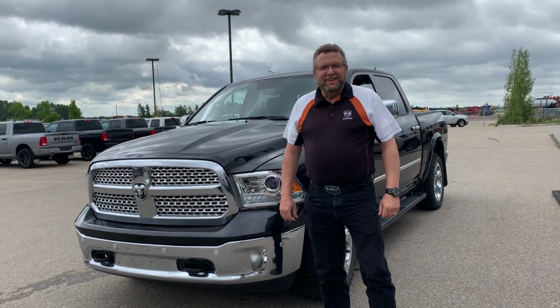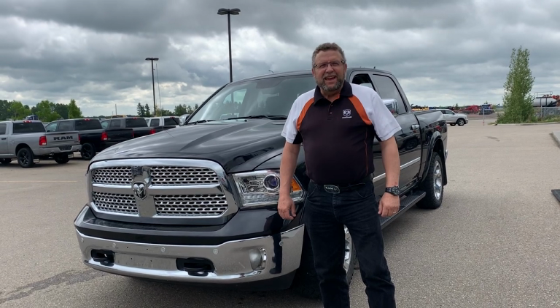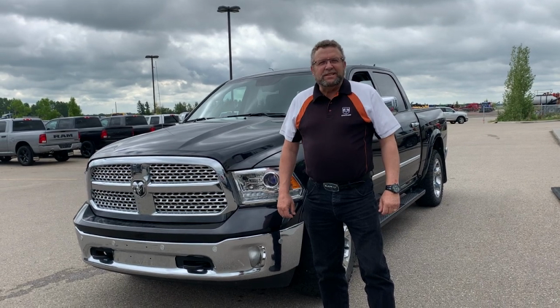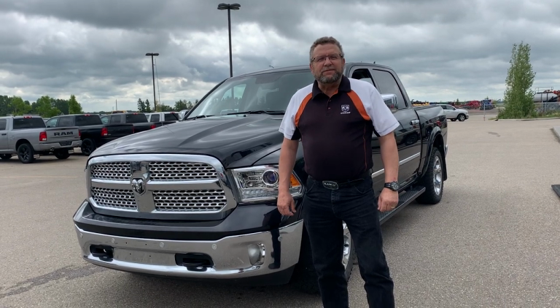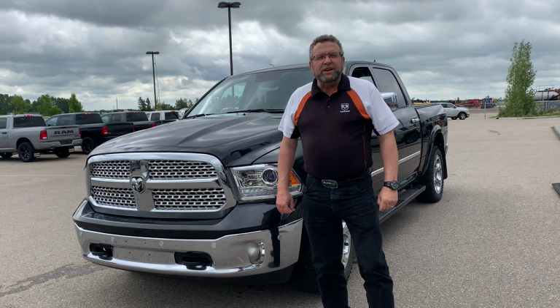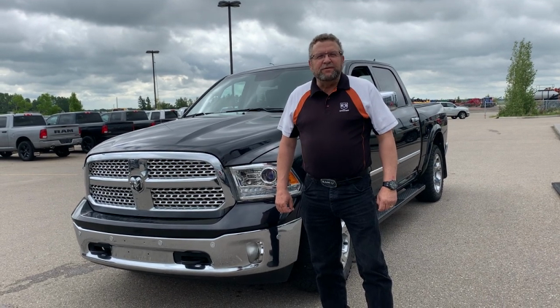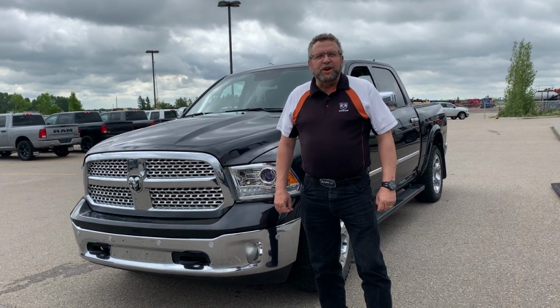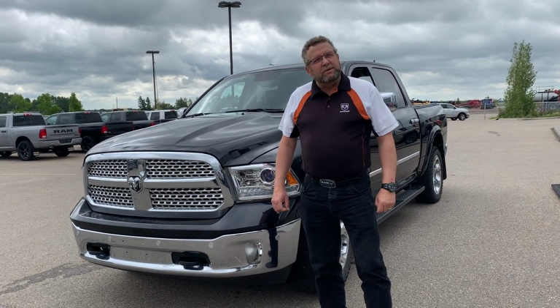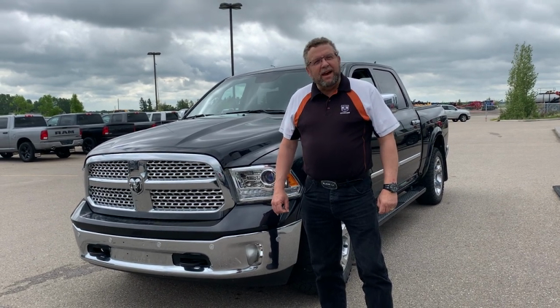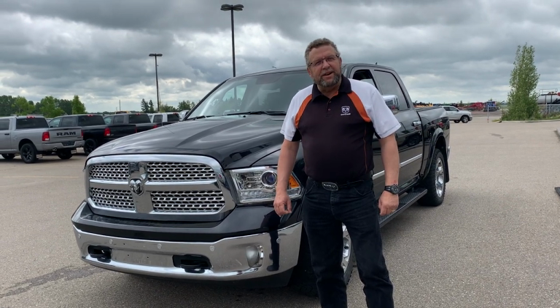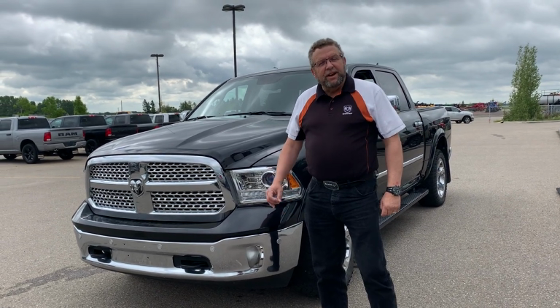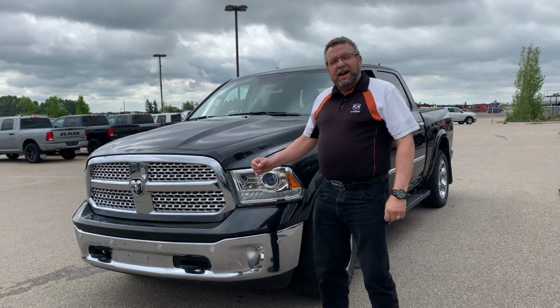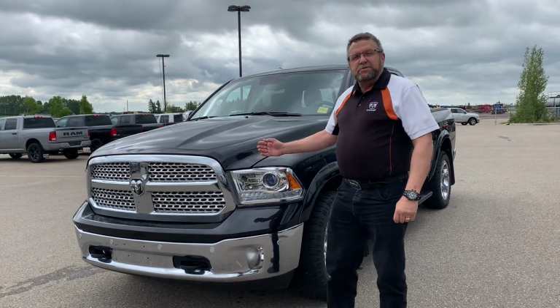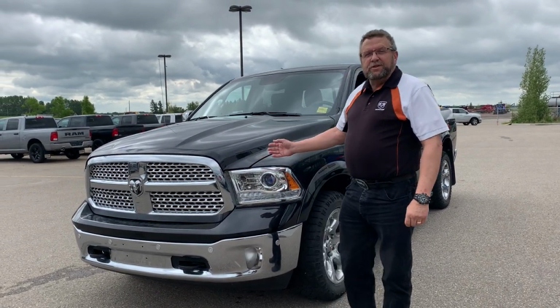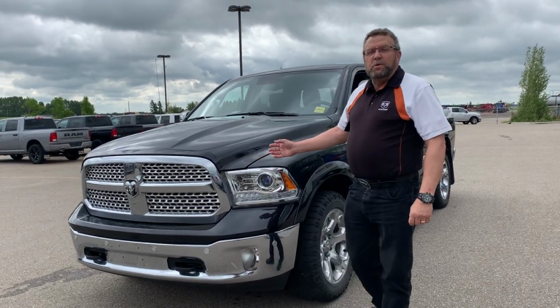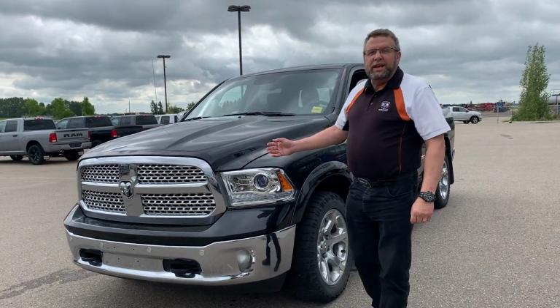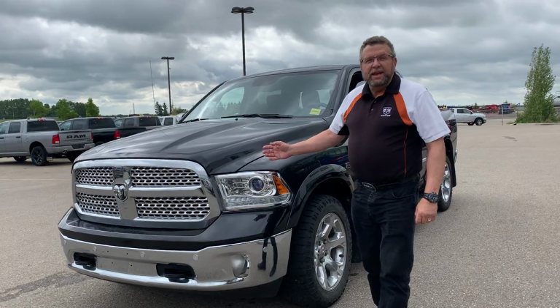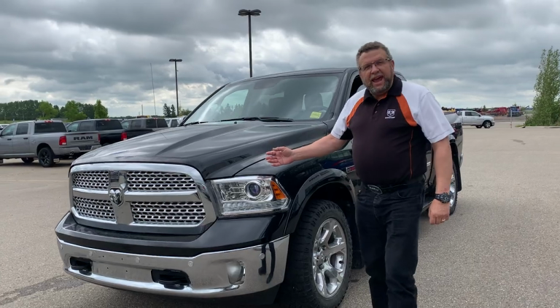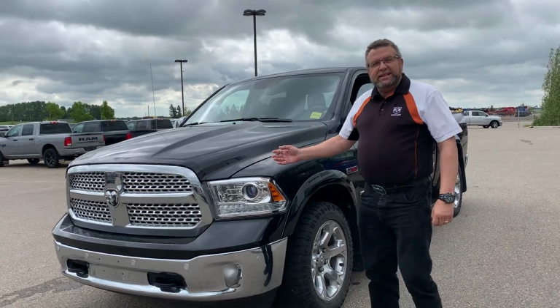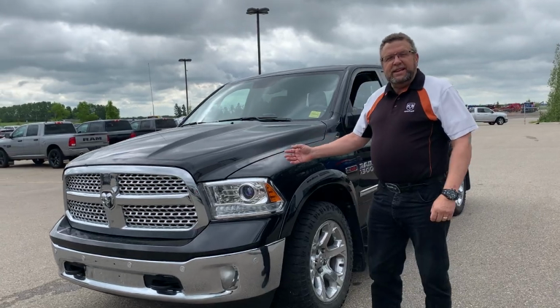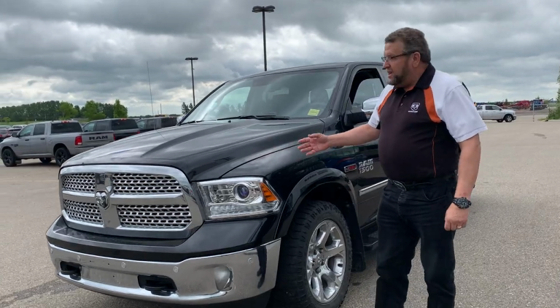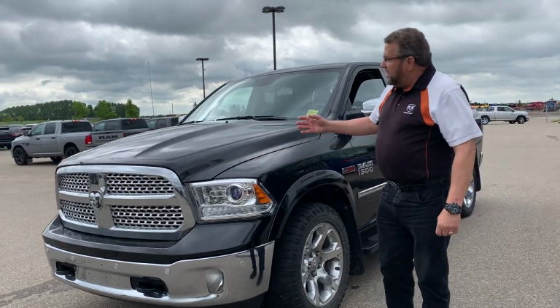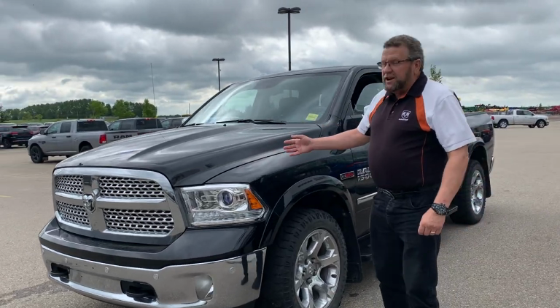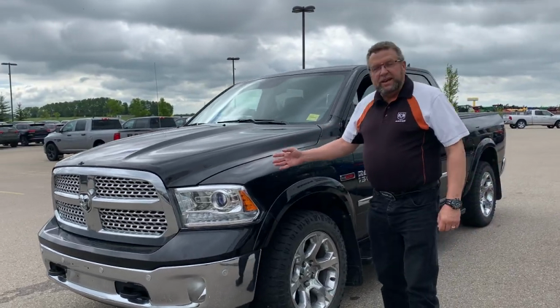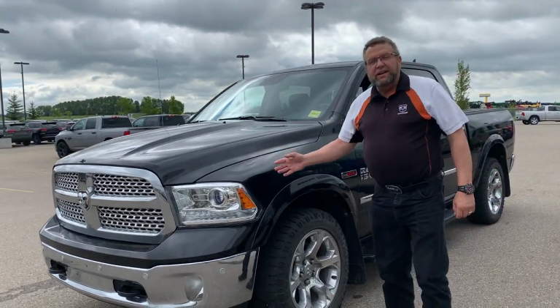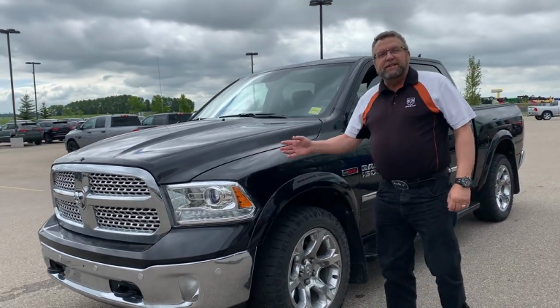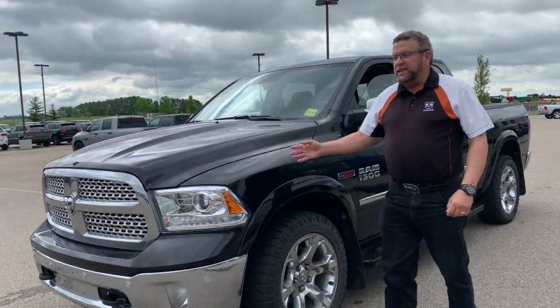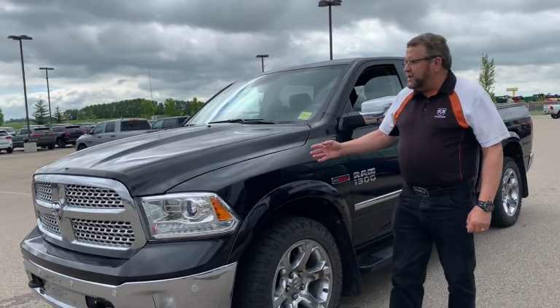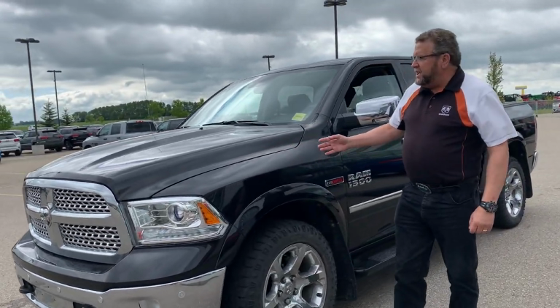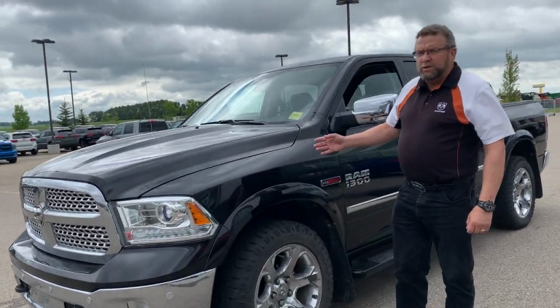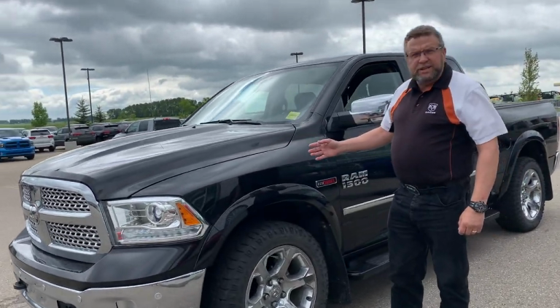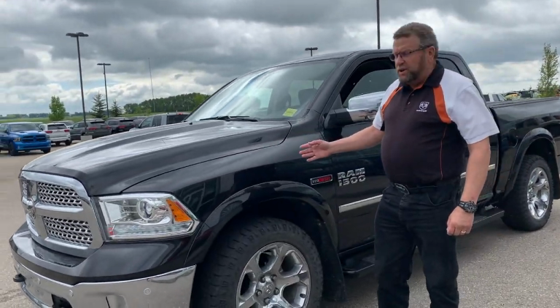Hey everybody, Steve McFarland here from Mountain View Dodge. What do I have here? I have a beautiful 2018 Laramie 1500 Ecodiesel.